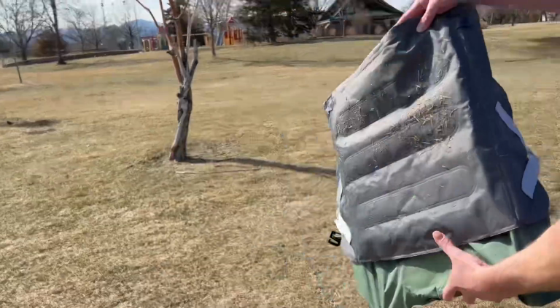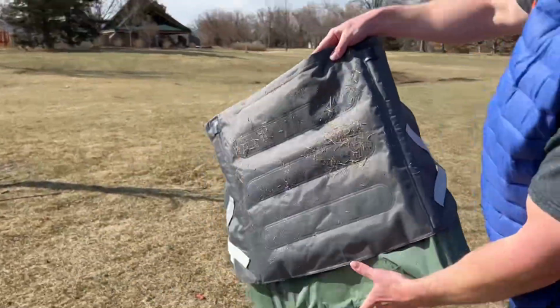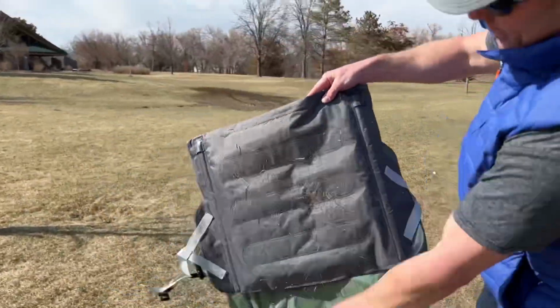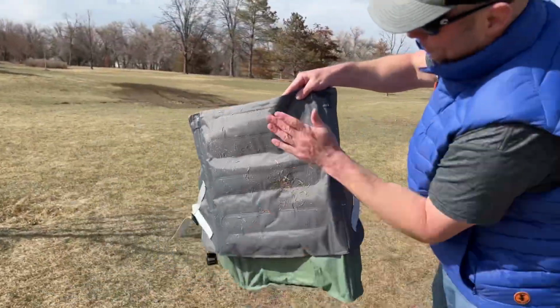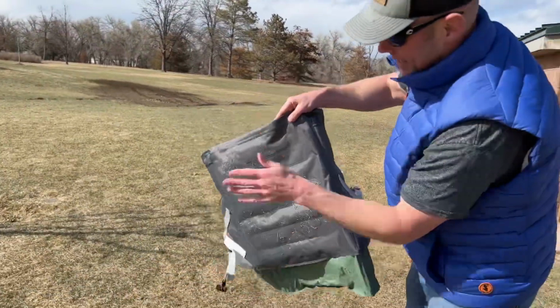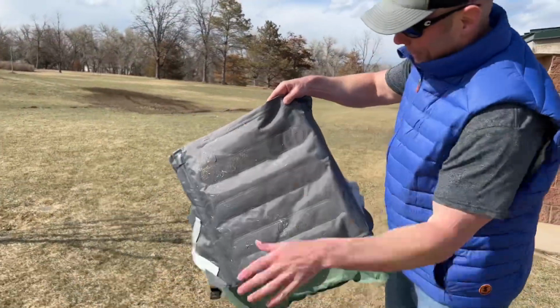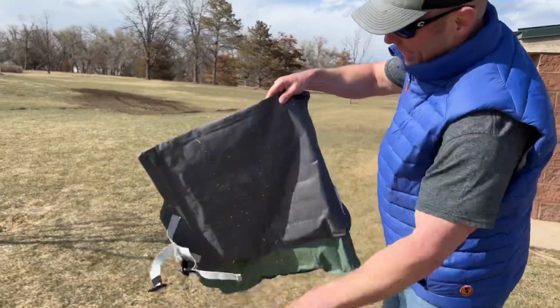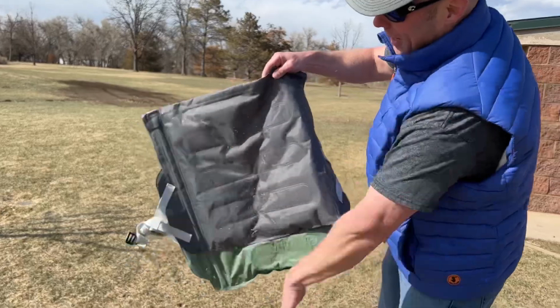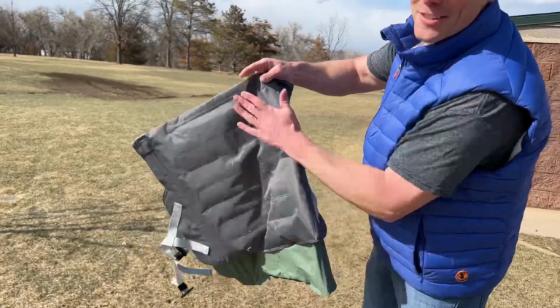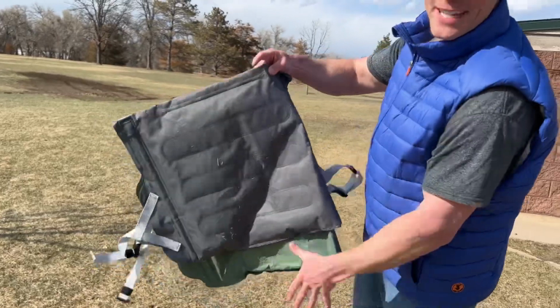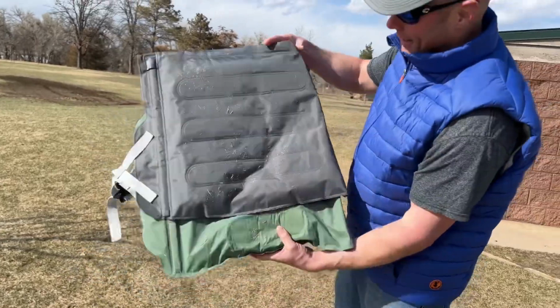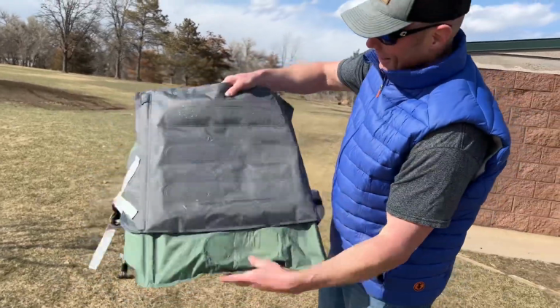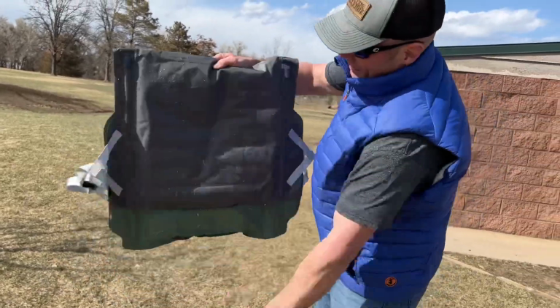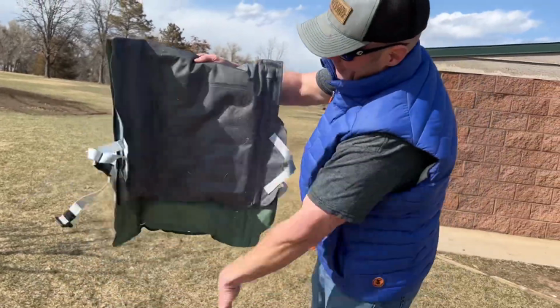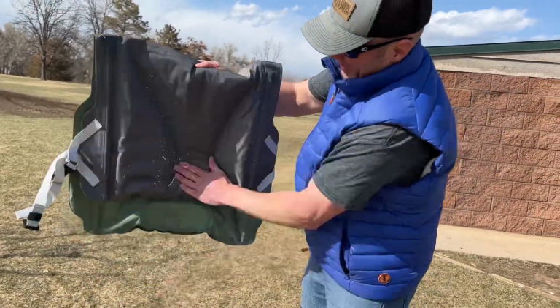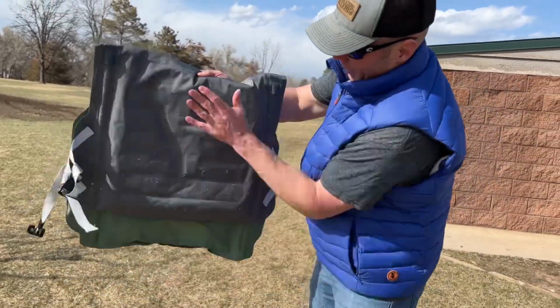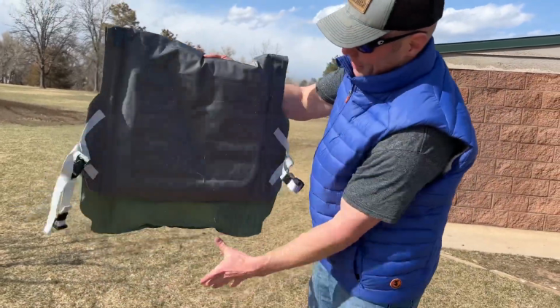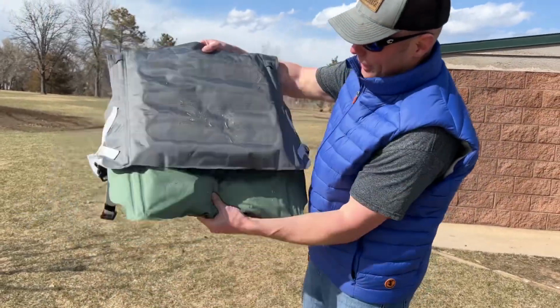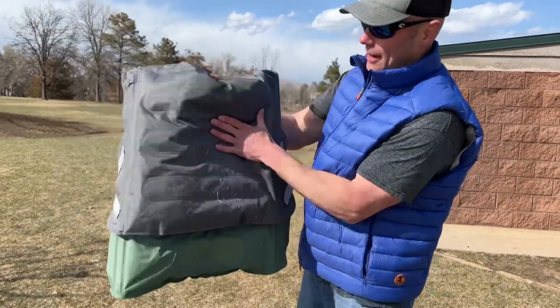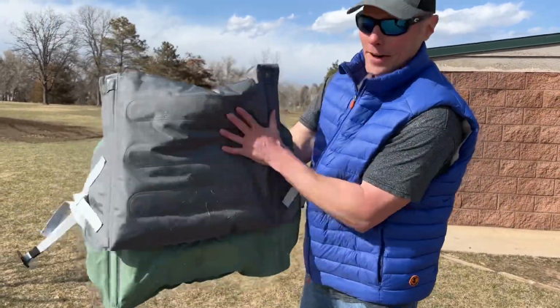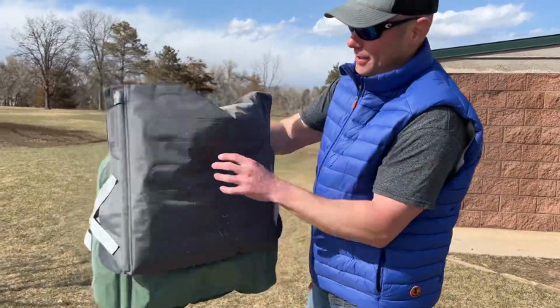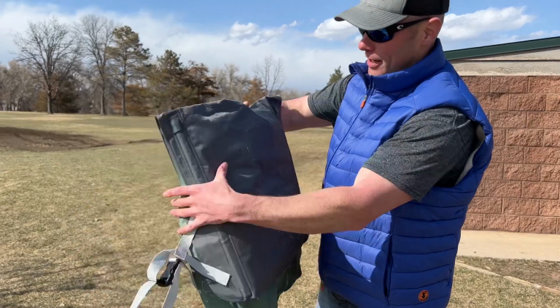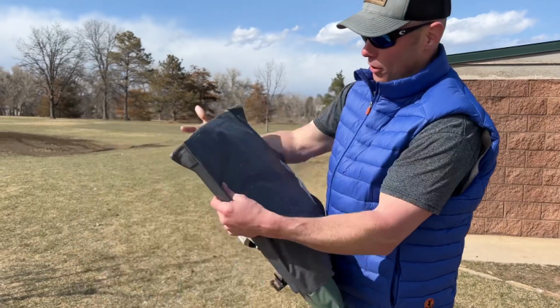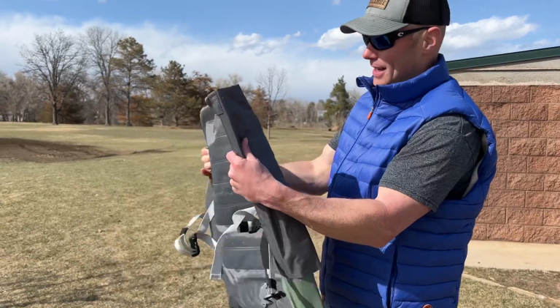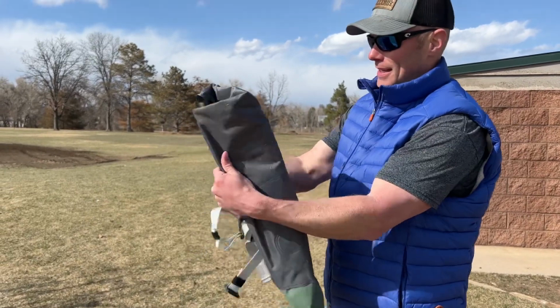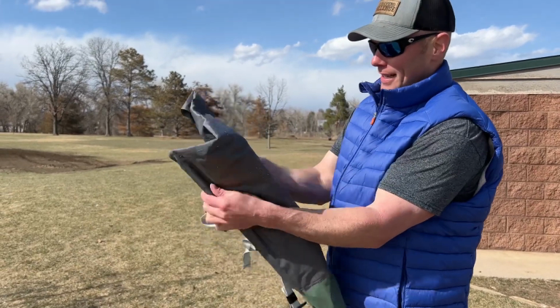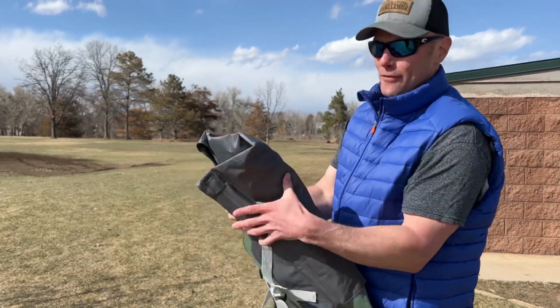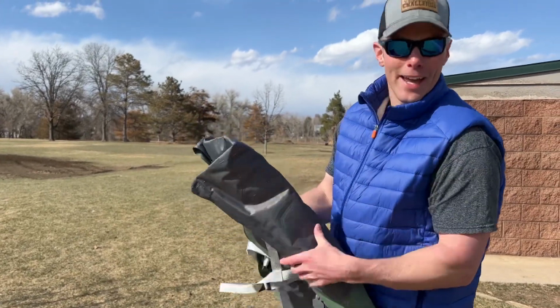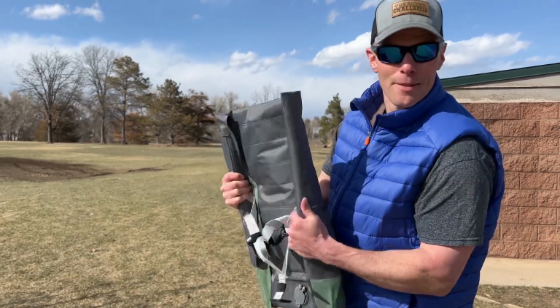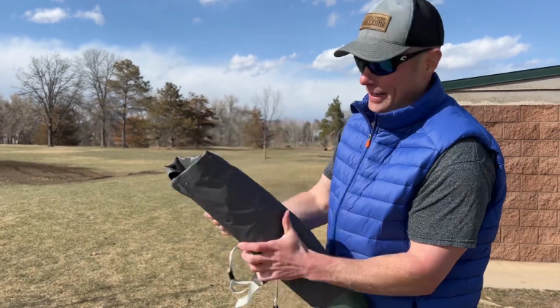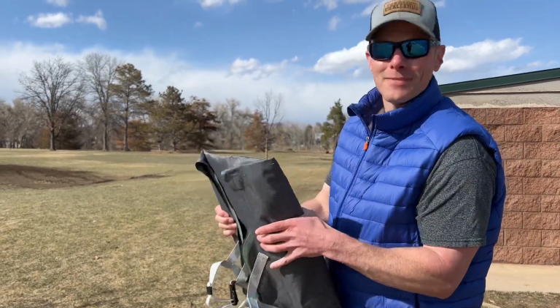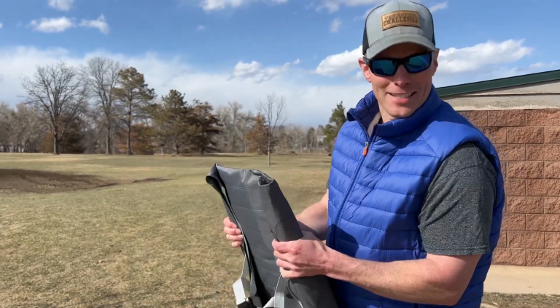You can see this picks up a lot of grass — that was one thing to be aware of. But all the air is out of it already, so it's ready to be rolled back up for our next party. Let's go!